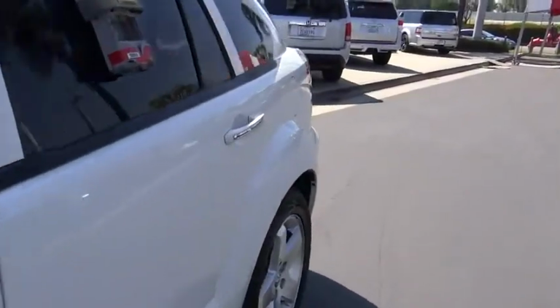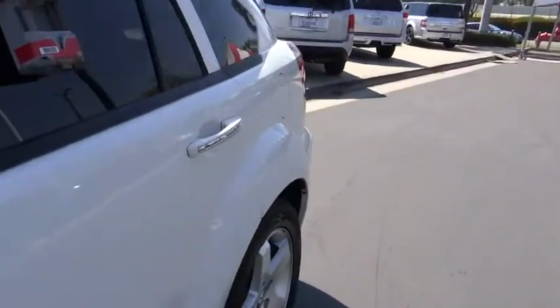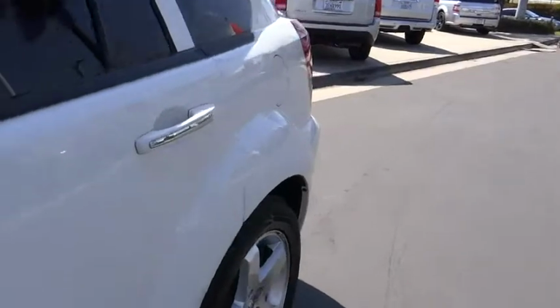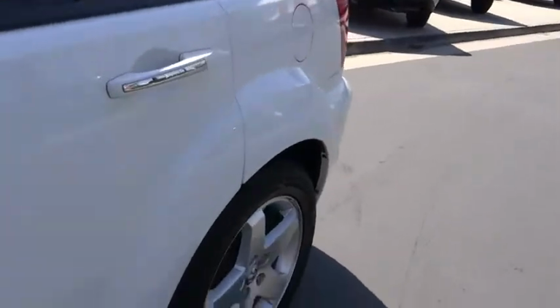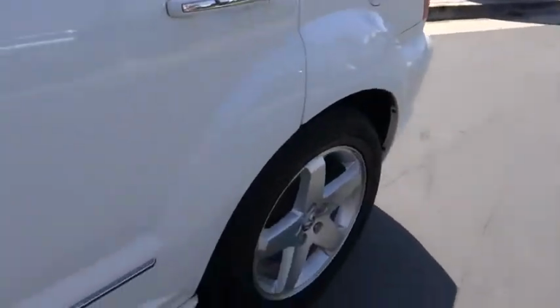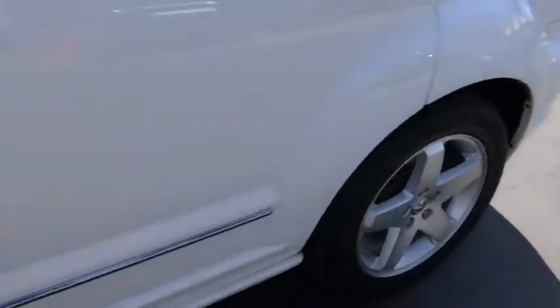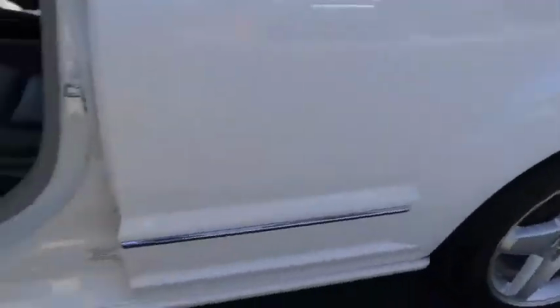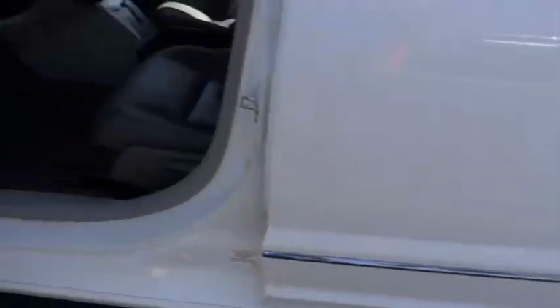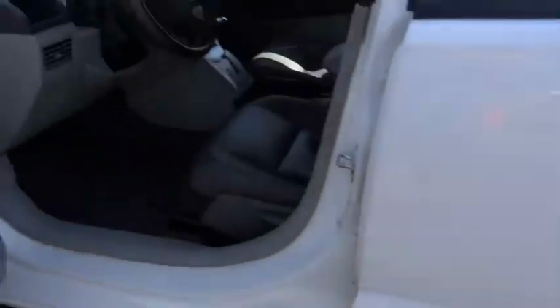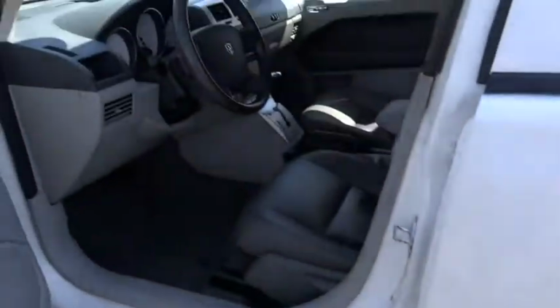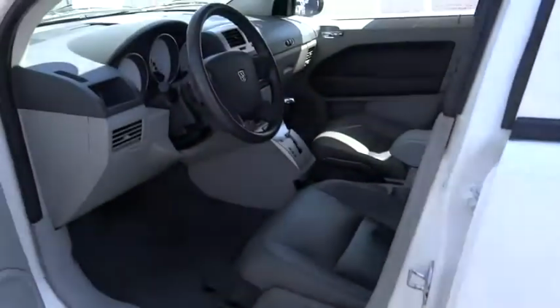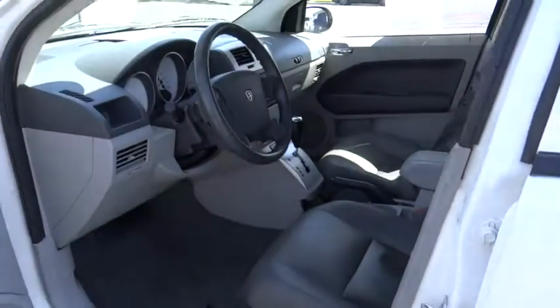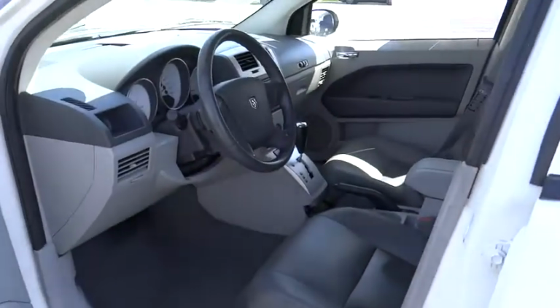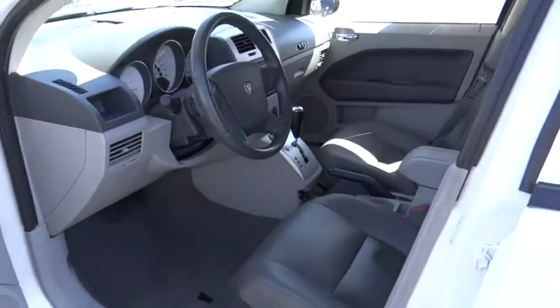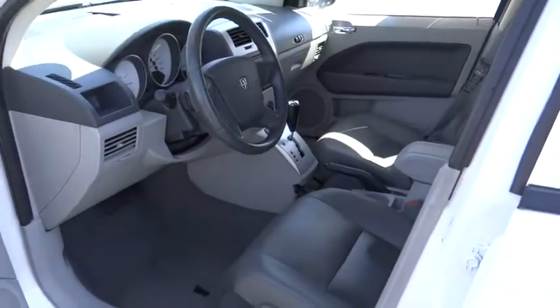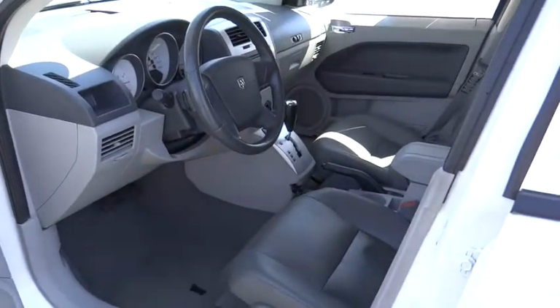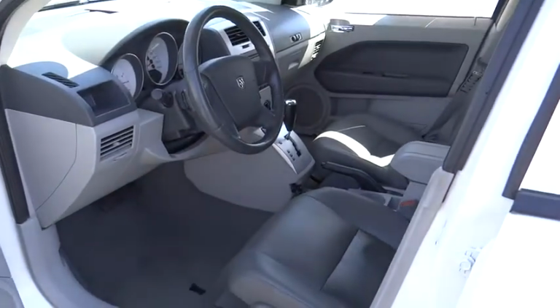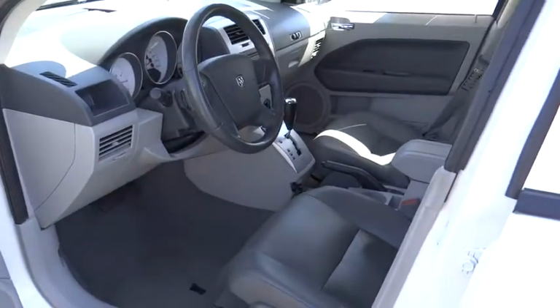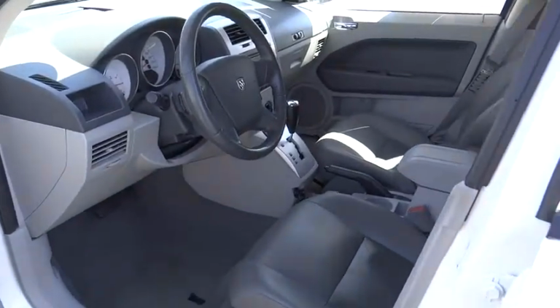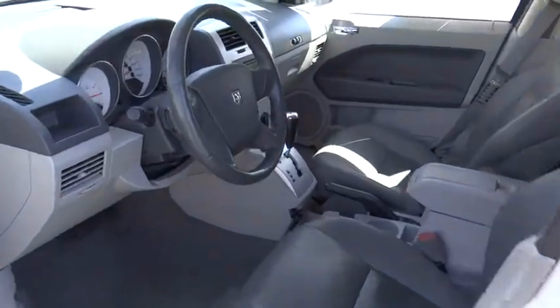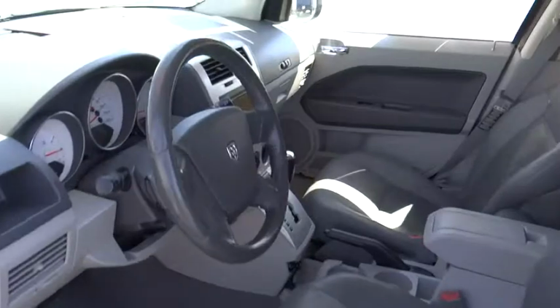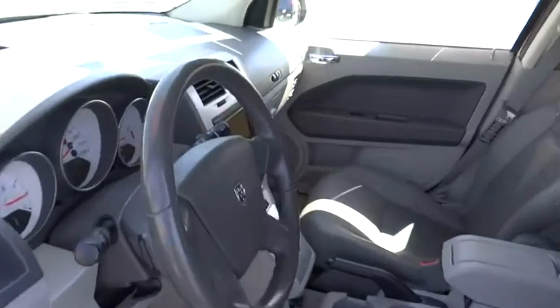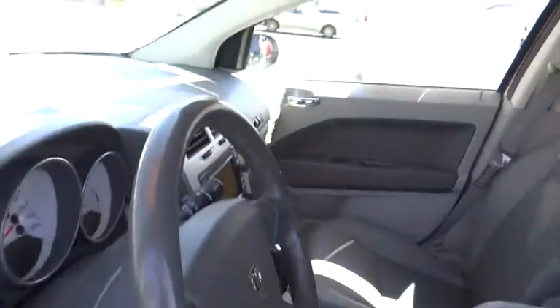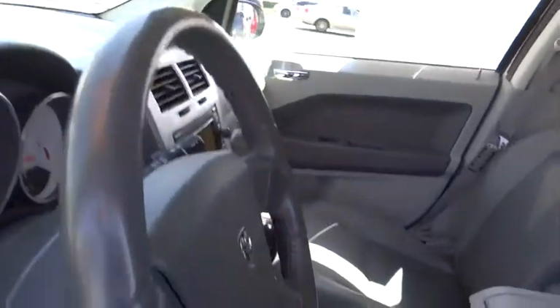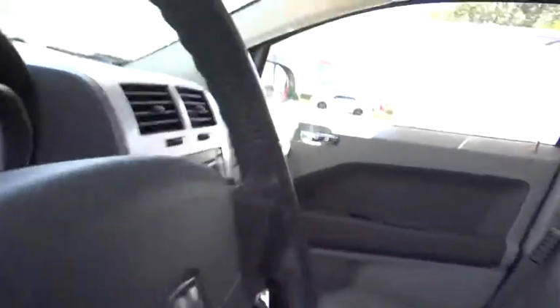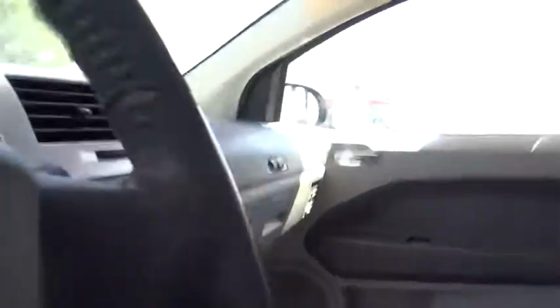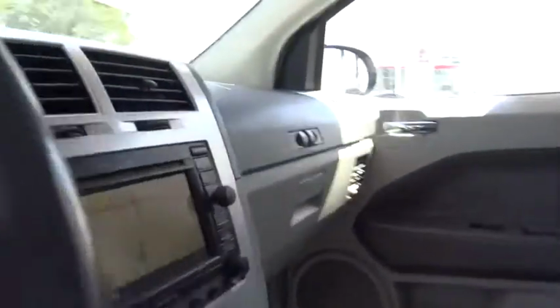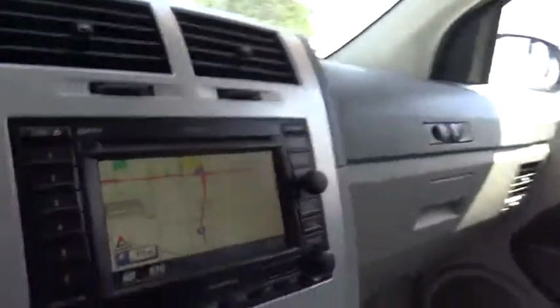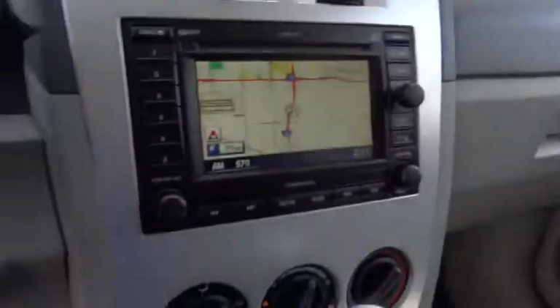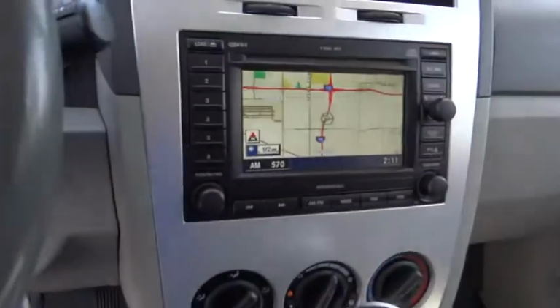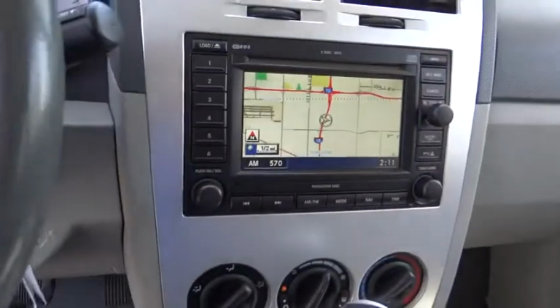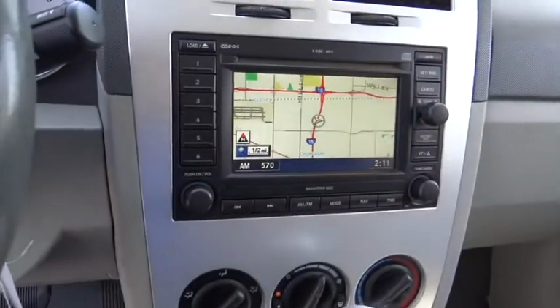Center armrest, rear window defroster, power windows, CD player, fog light, remote keyless entry, tachometer, Sirius satellite radio.